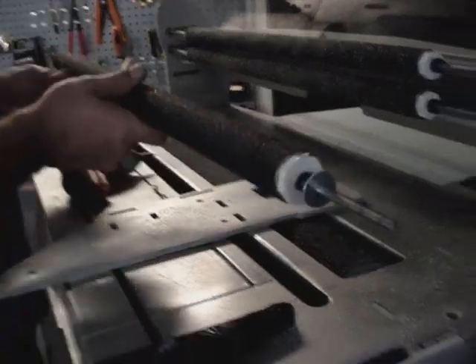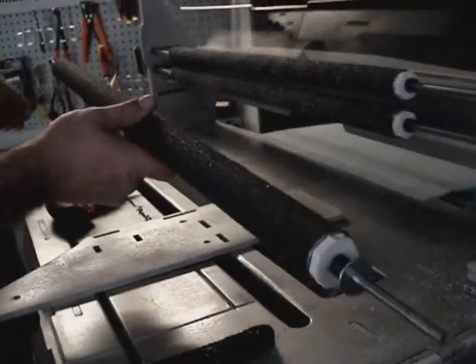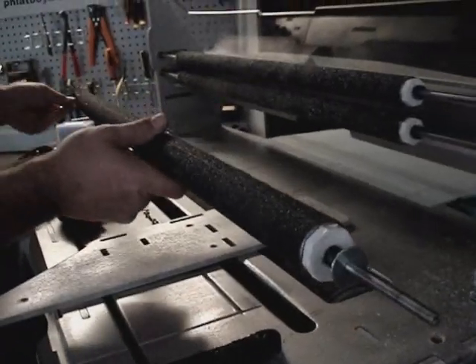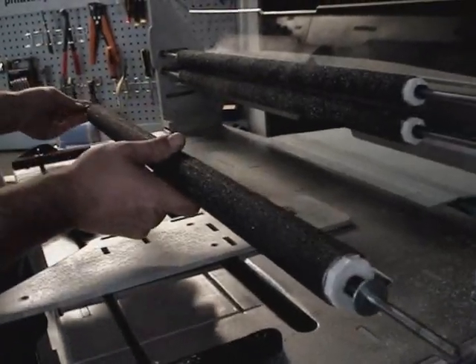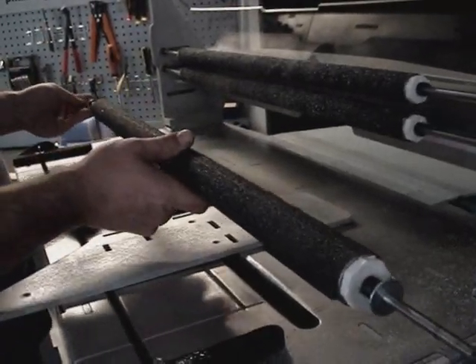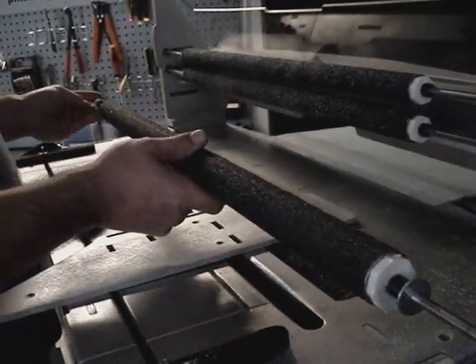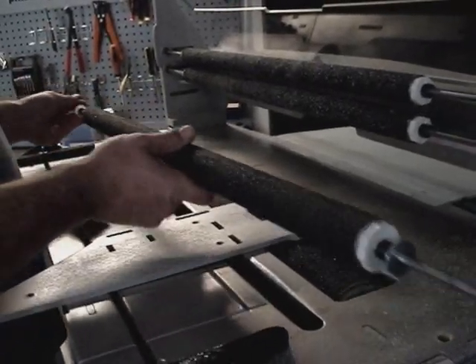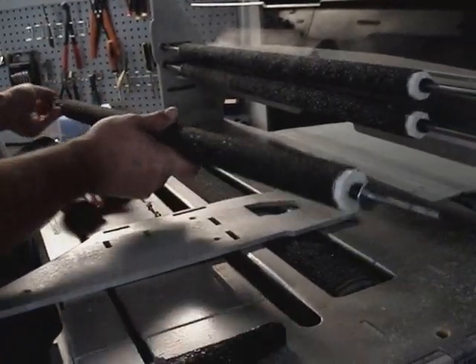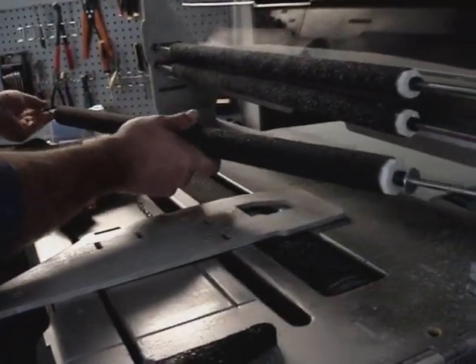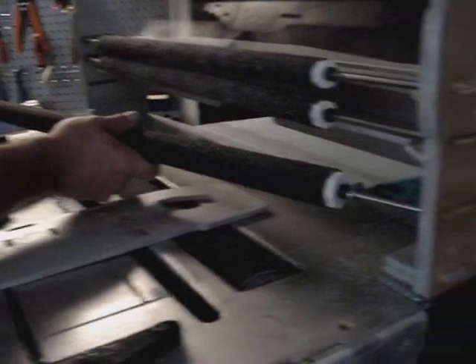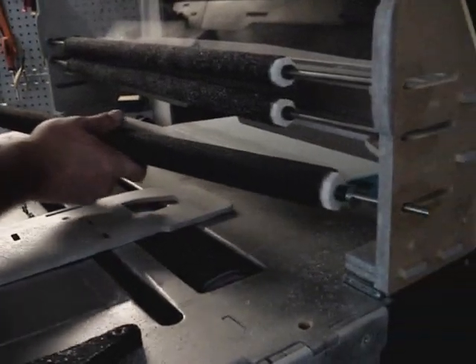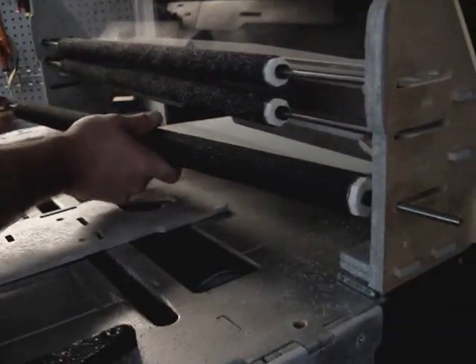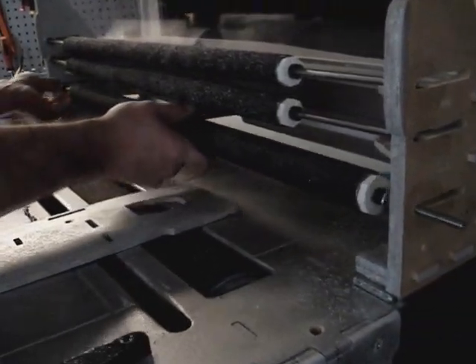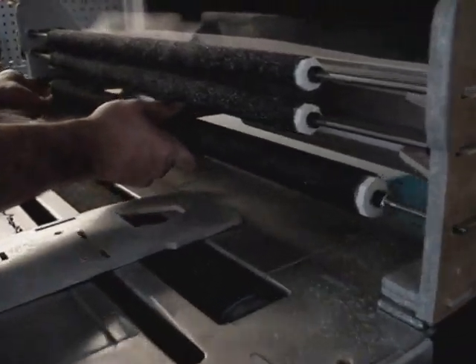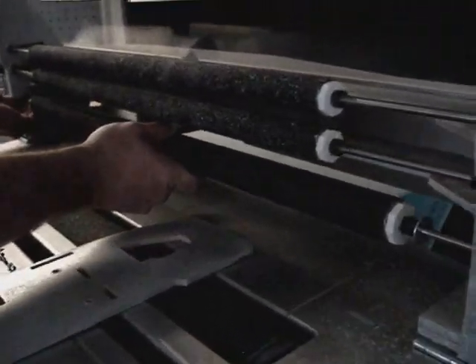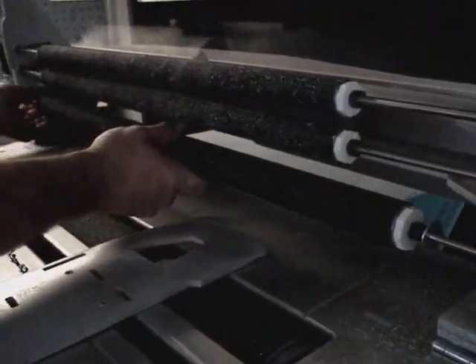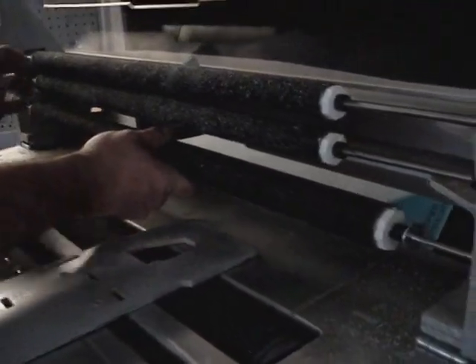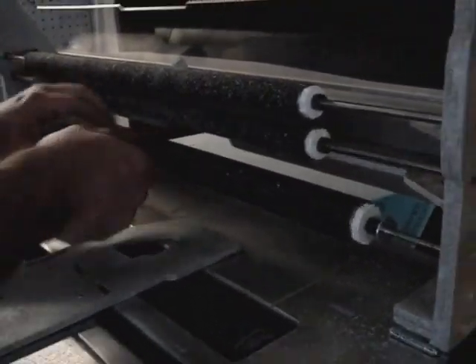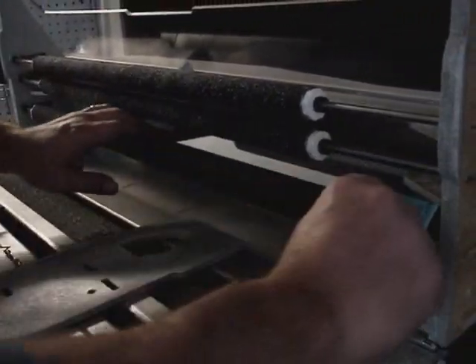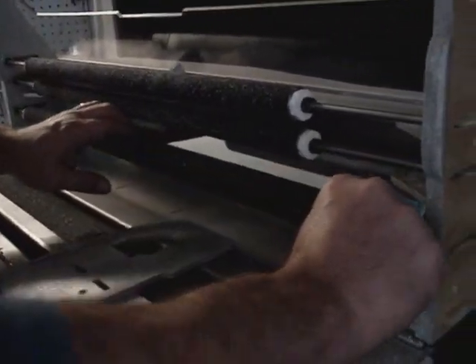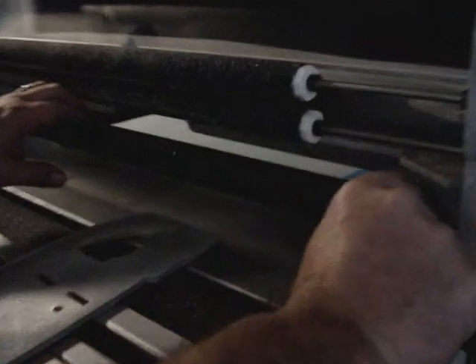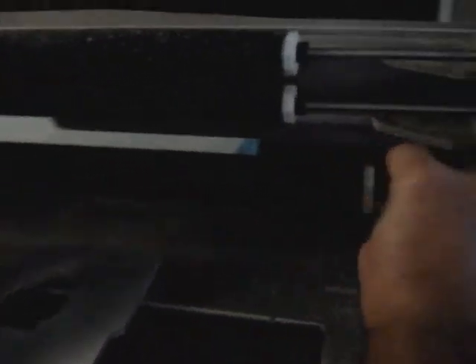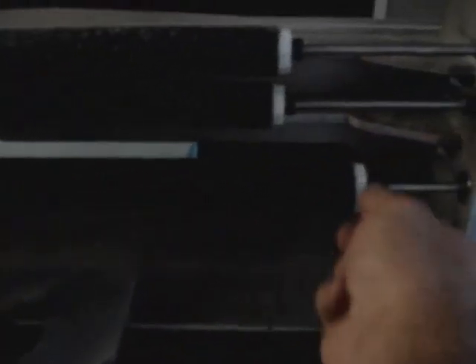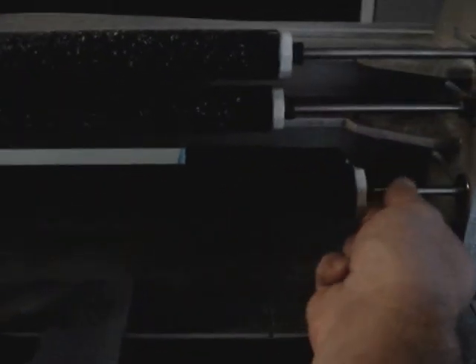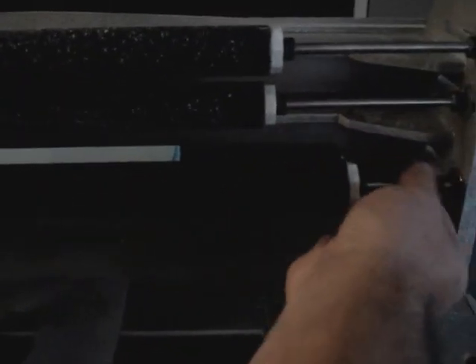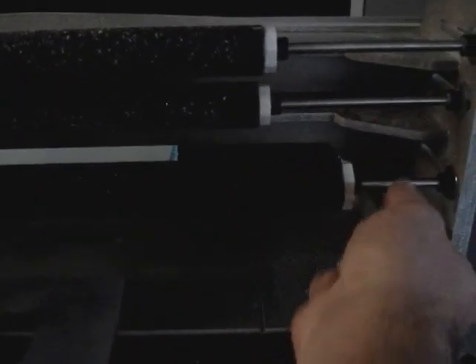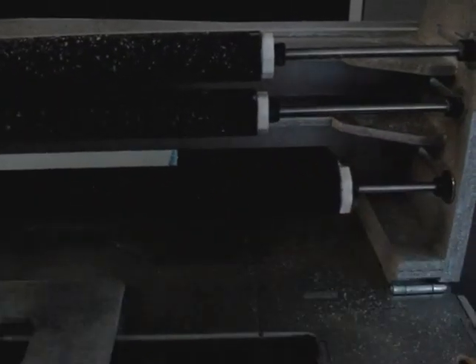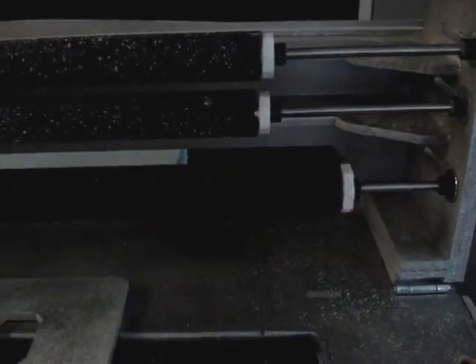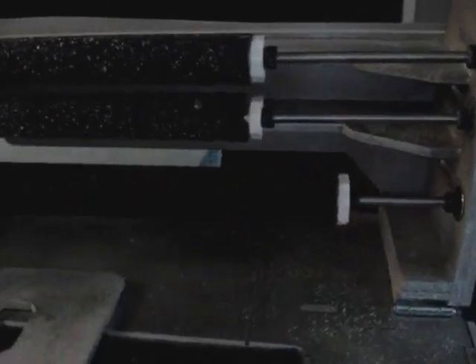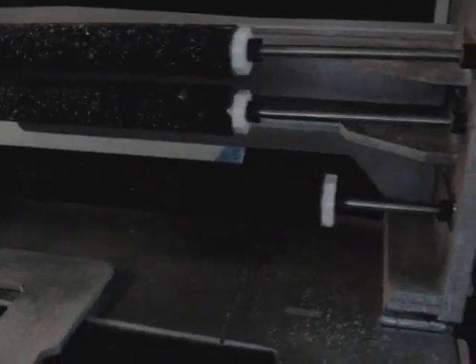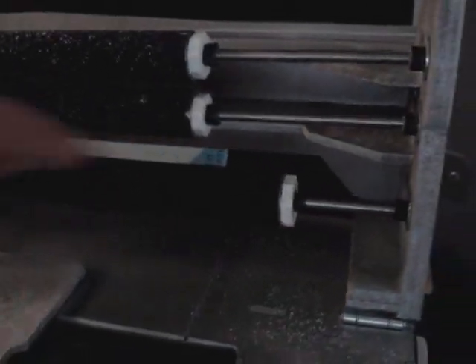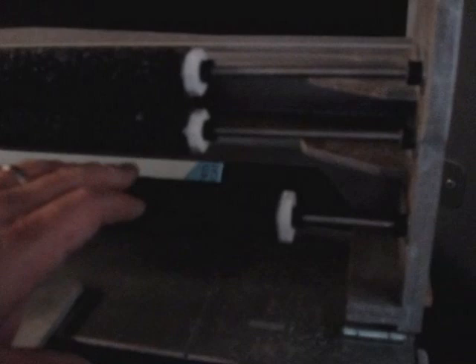On the opposite end, the one that was already locked, we'll install the lock washer. We'll insert it back in there and pull it back. Then slide this over and get your Allen key and tighten this down.